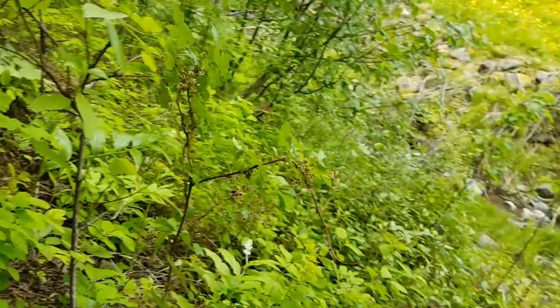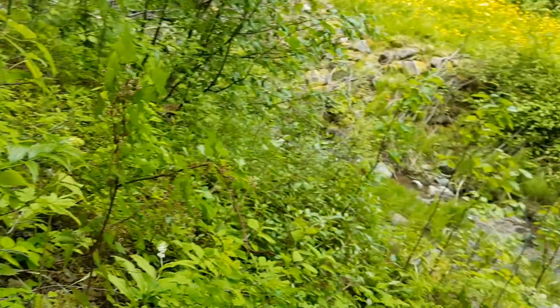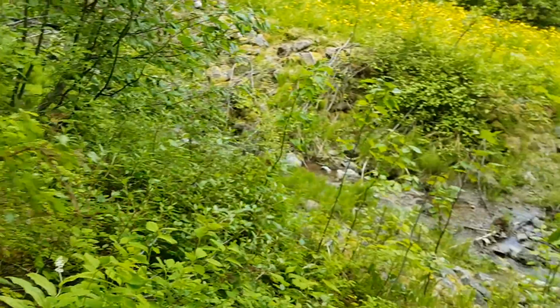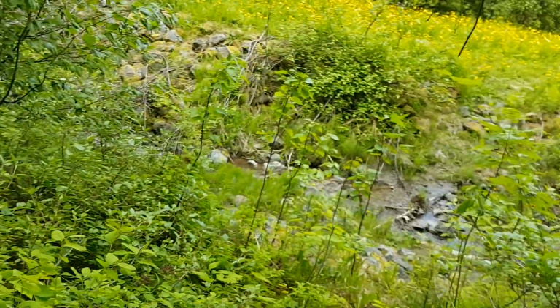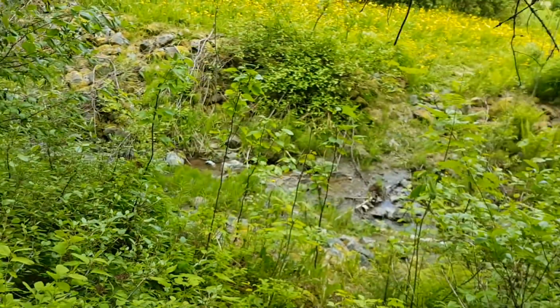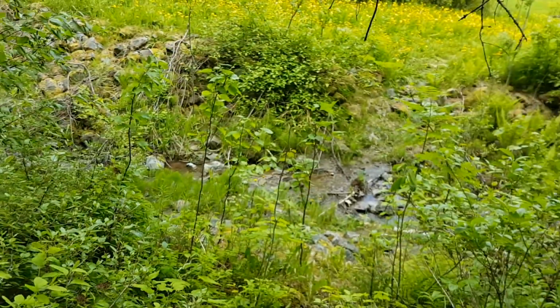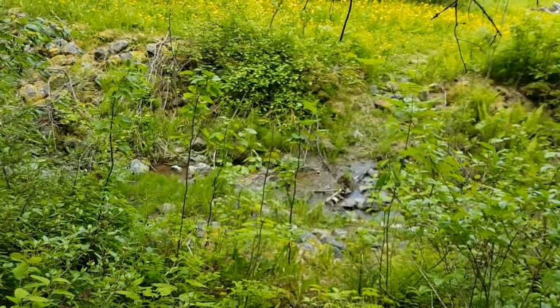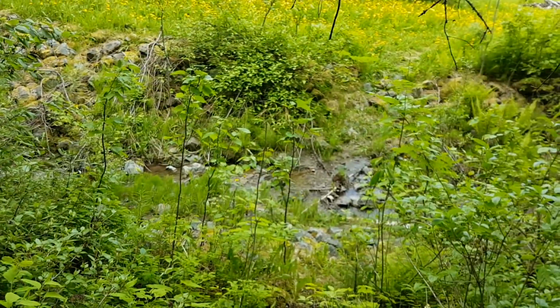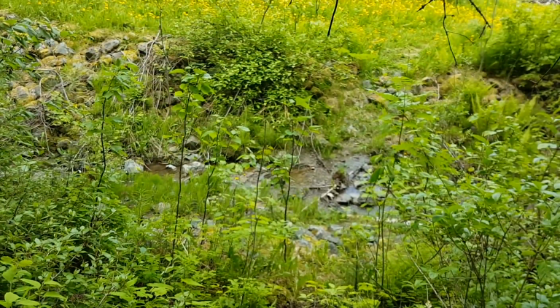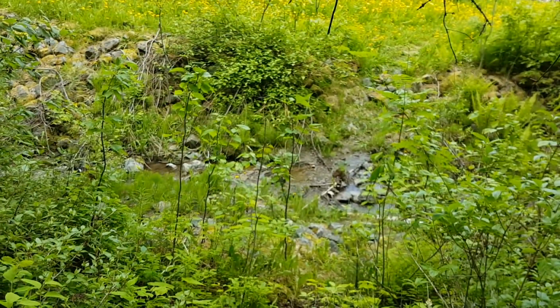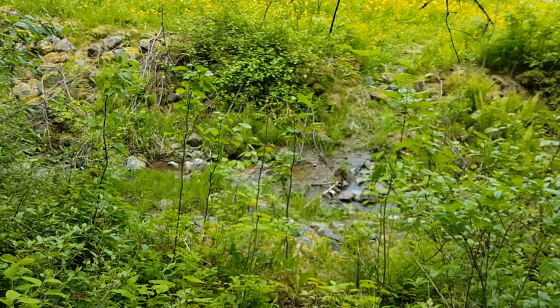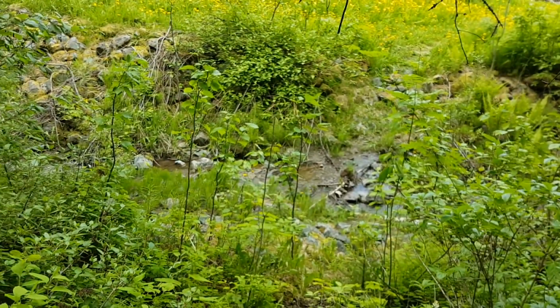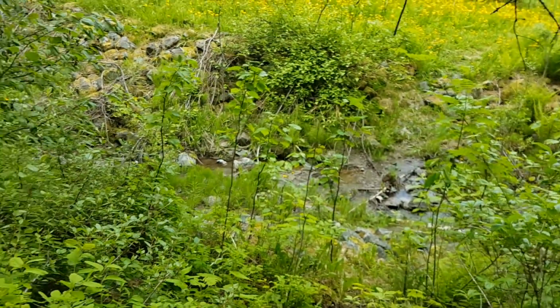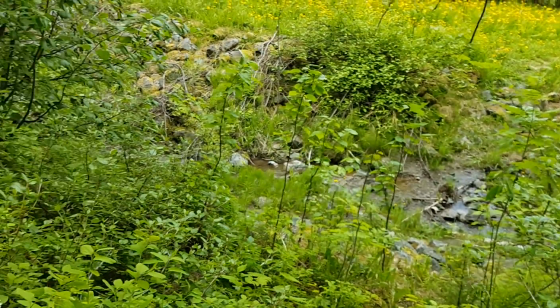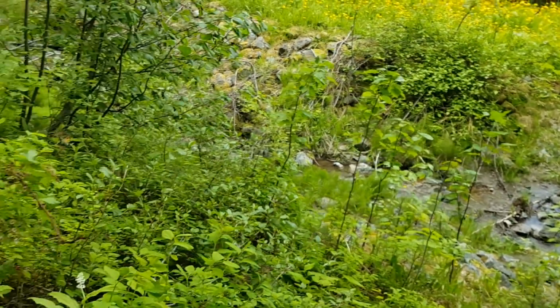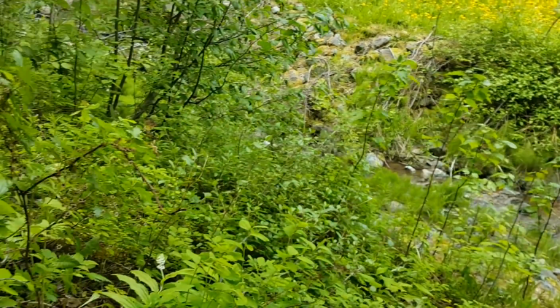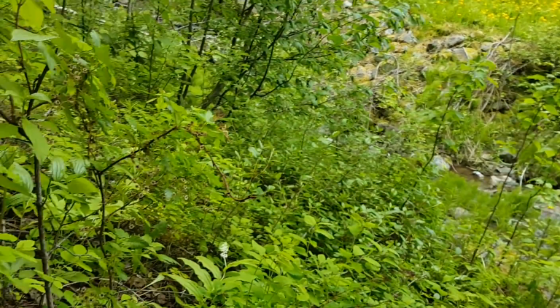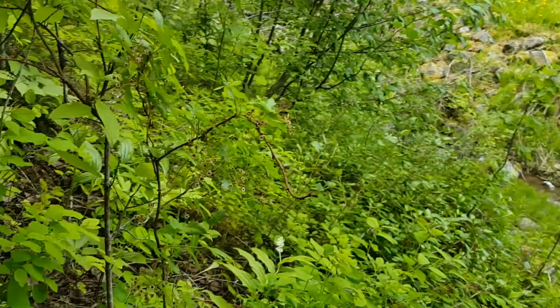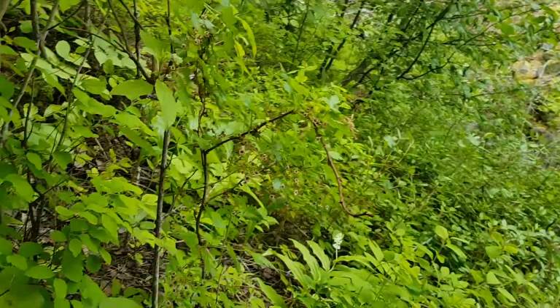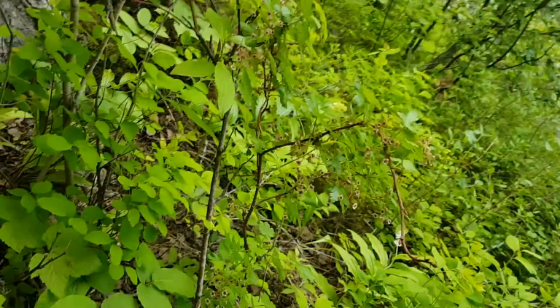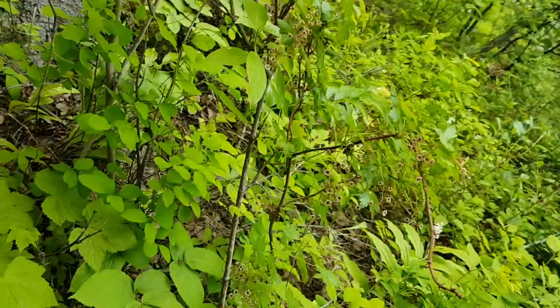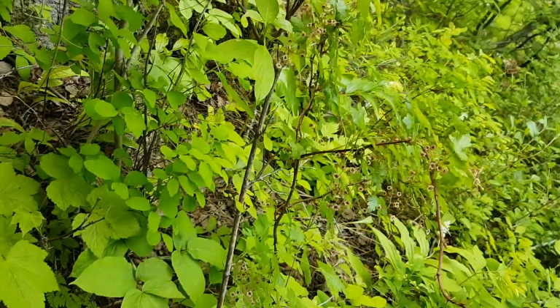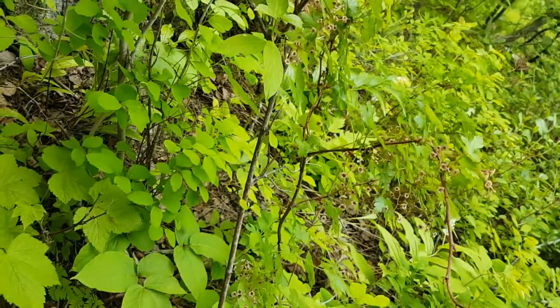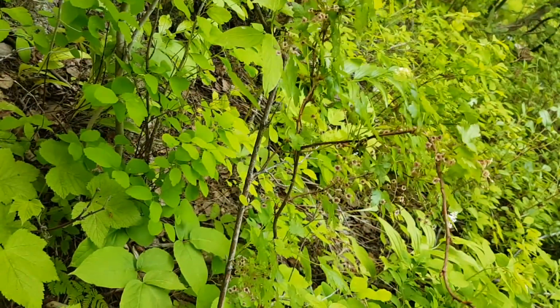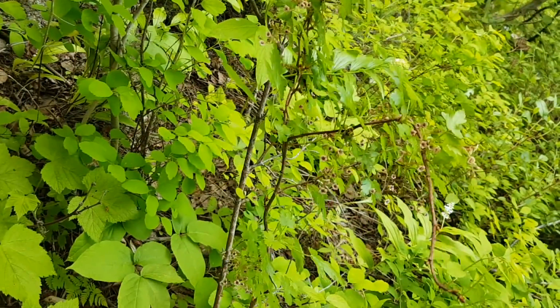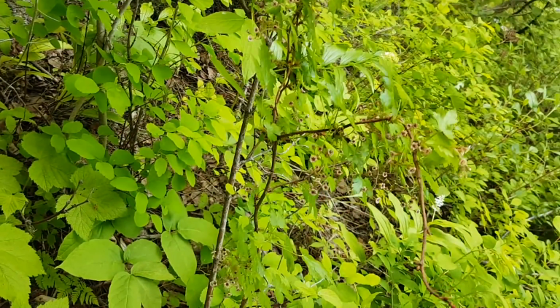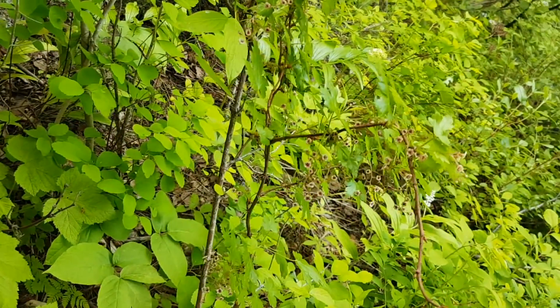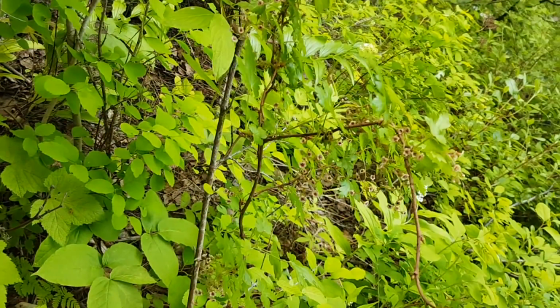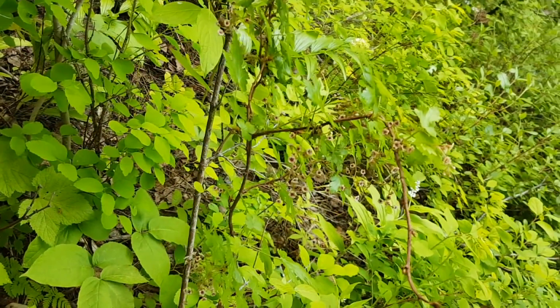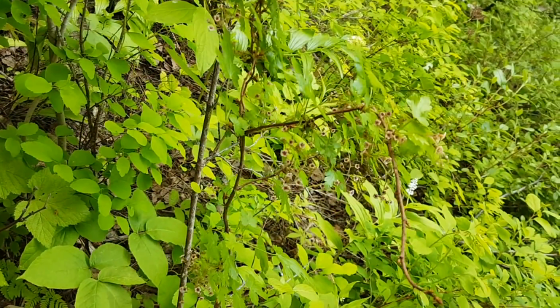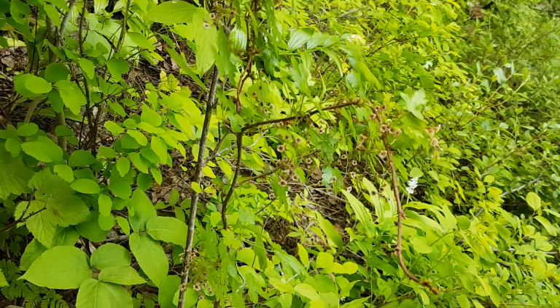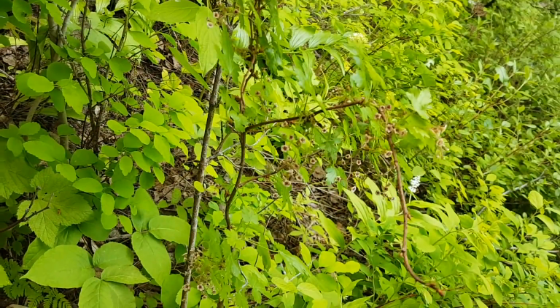You might hear the creek in the background — I'm just standing by the creek that comes down from UNBC down into Ginter's Park.